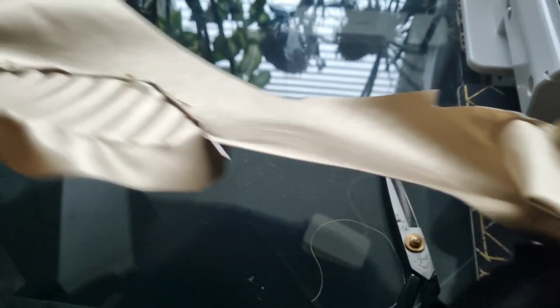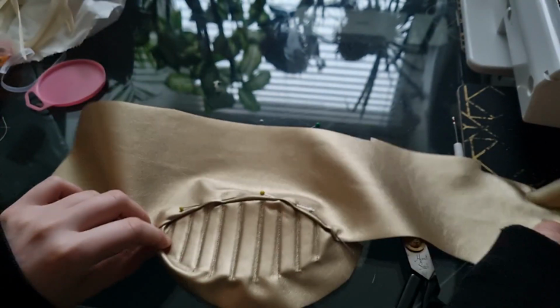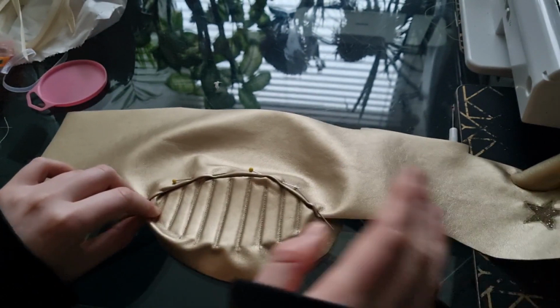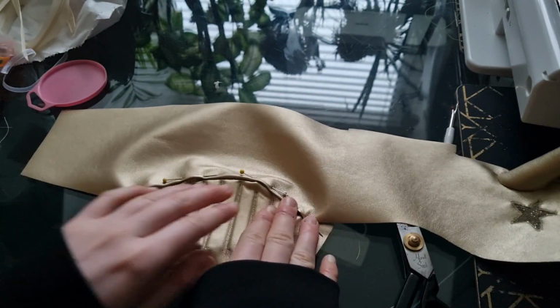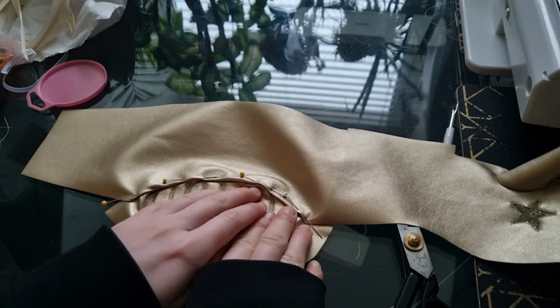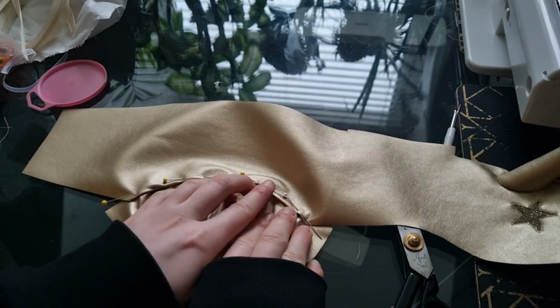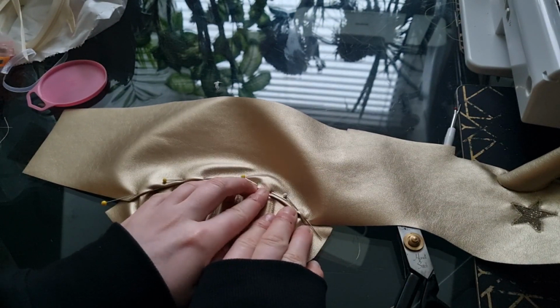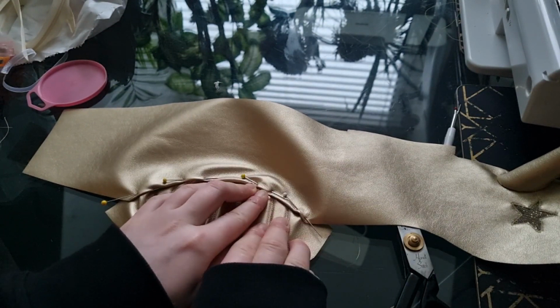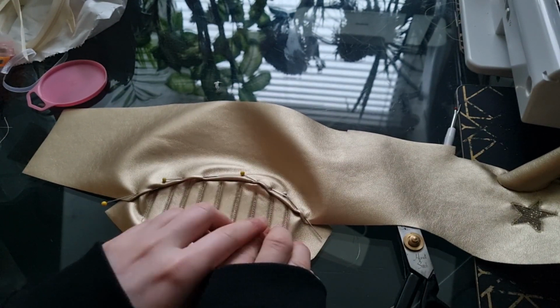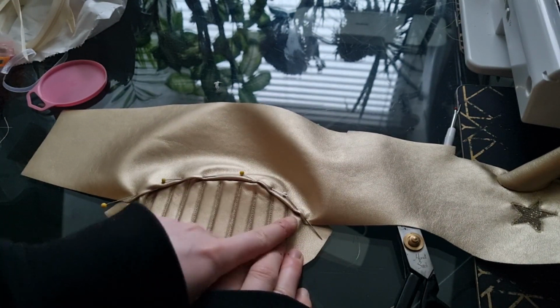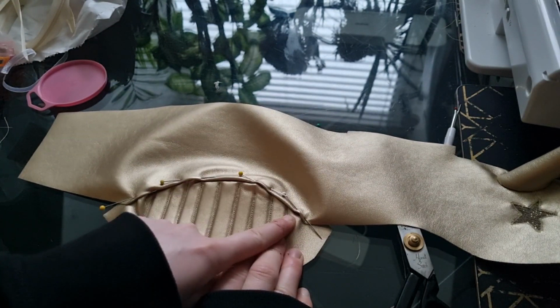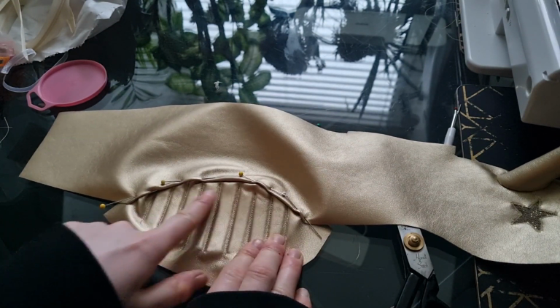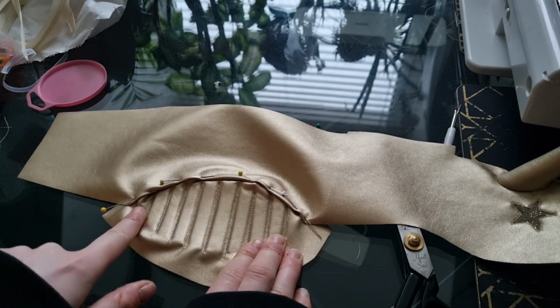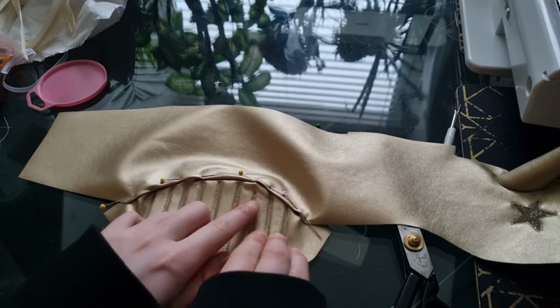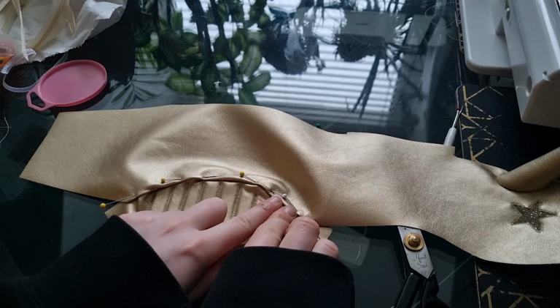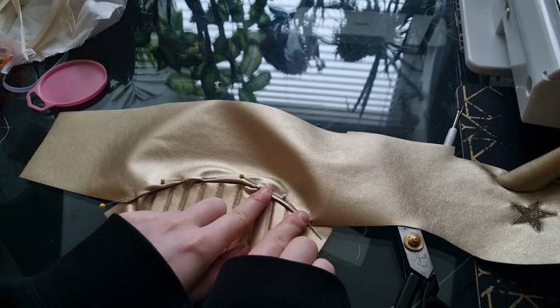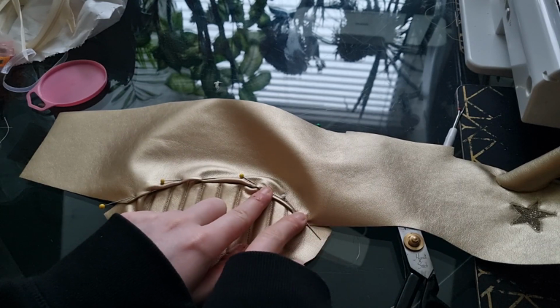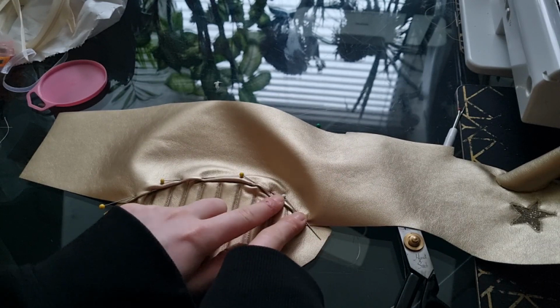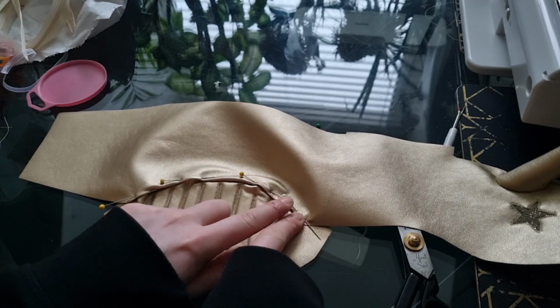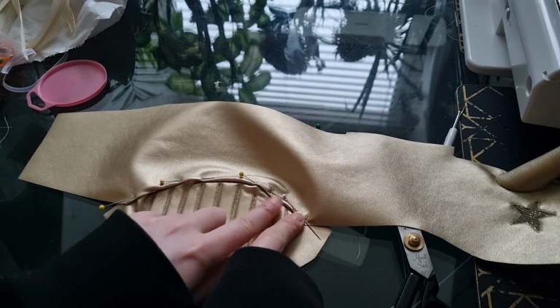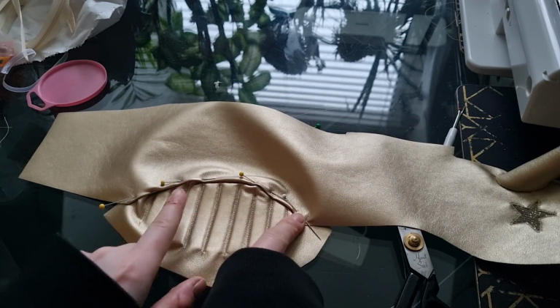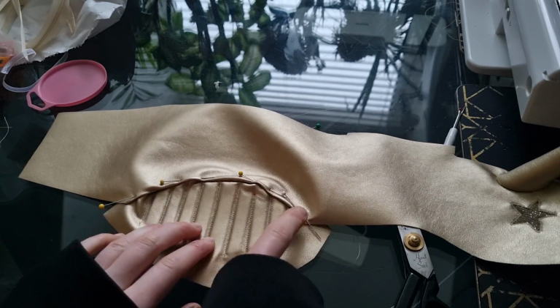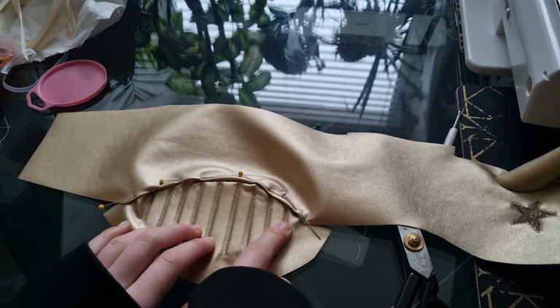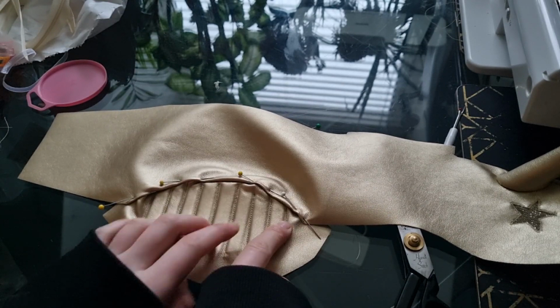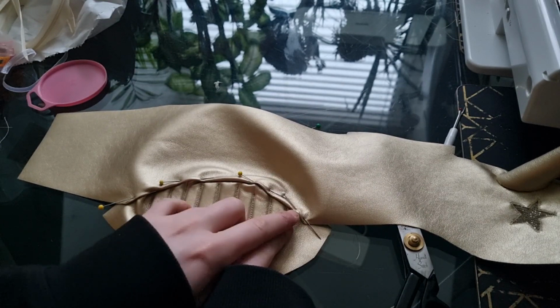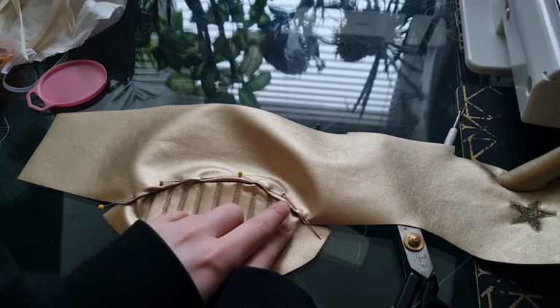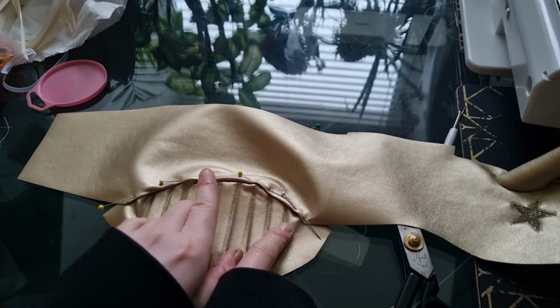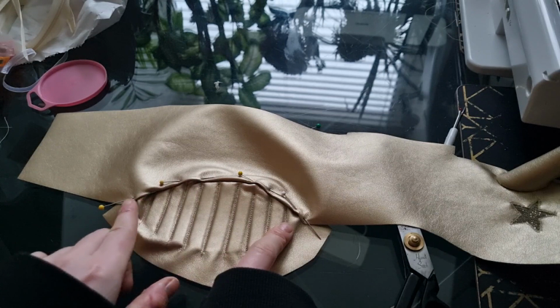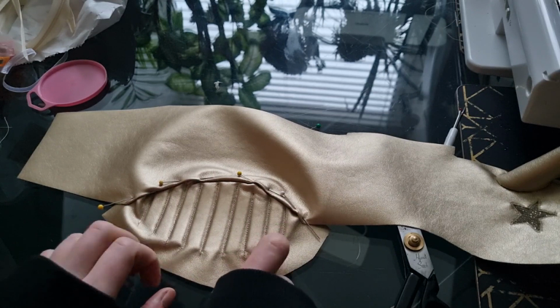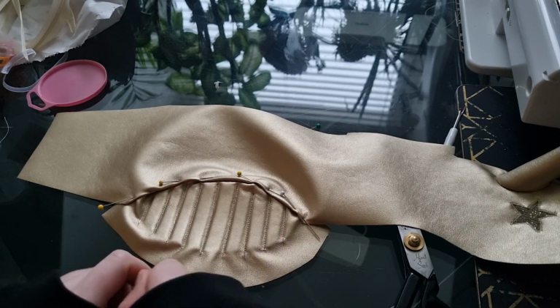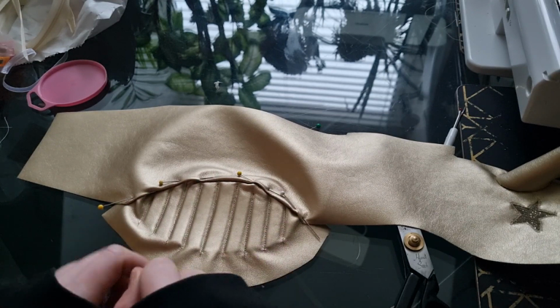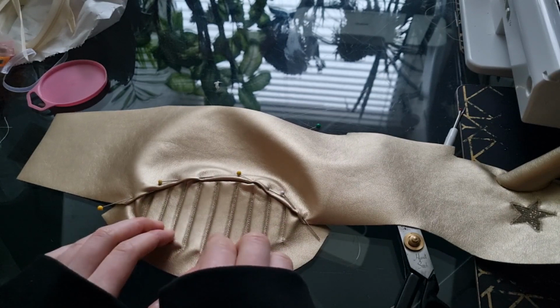For the elbow pad, I just cut out the shape and then folded the fabric around it and pinned it in place. Then I'm just going to top stitch that little section there, really close to the edge.